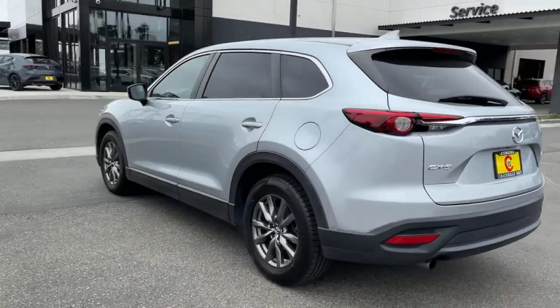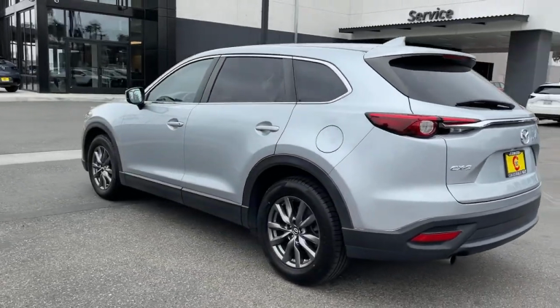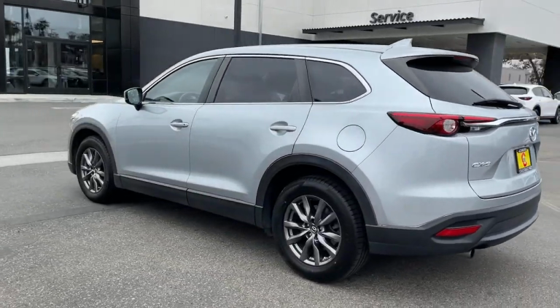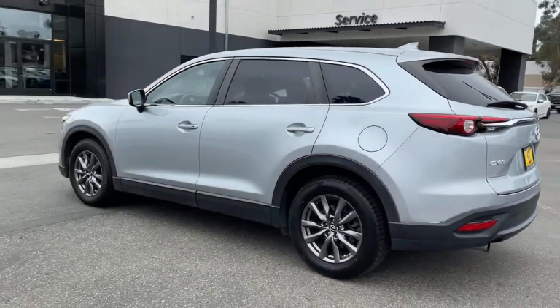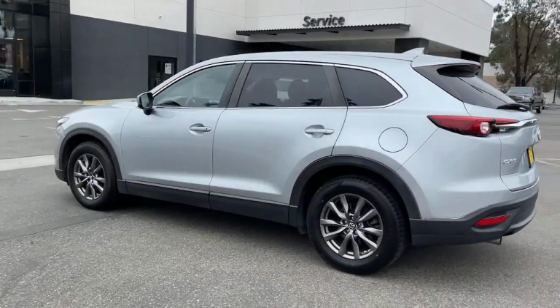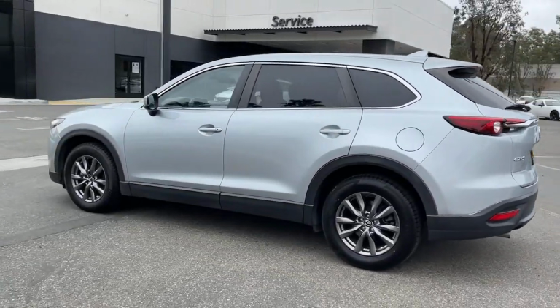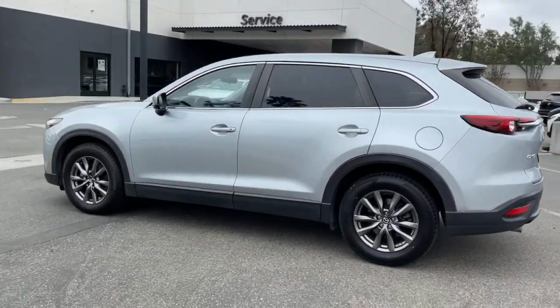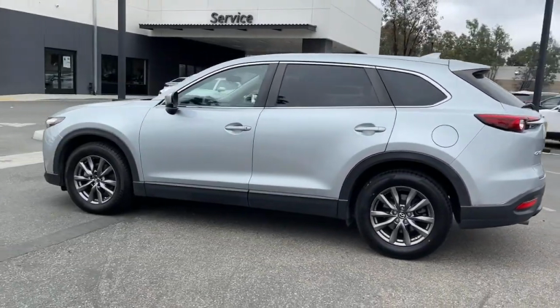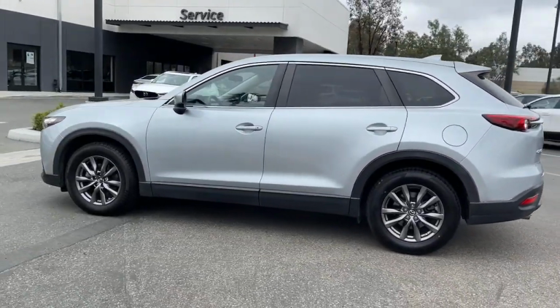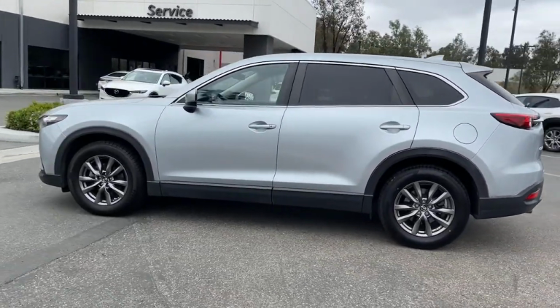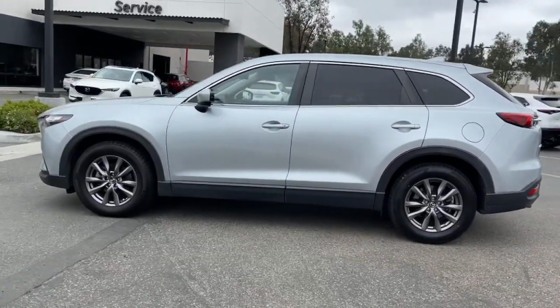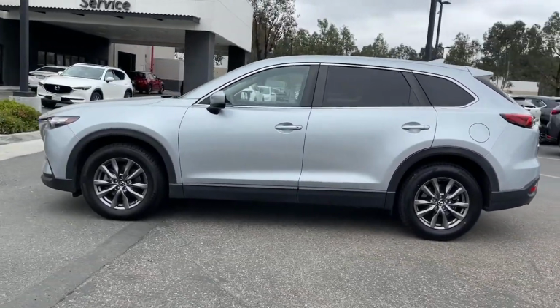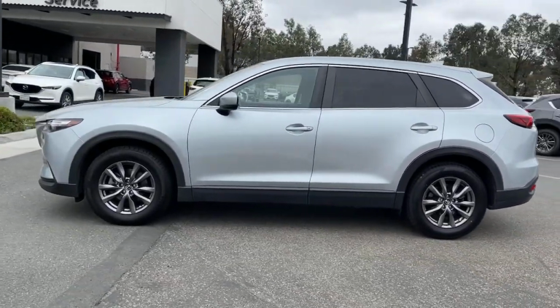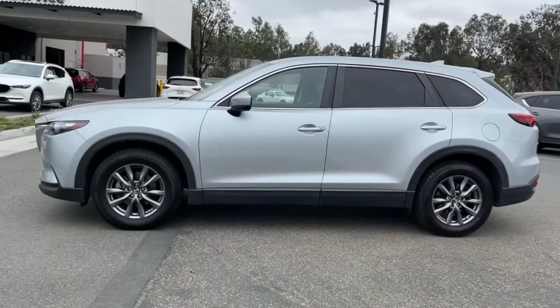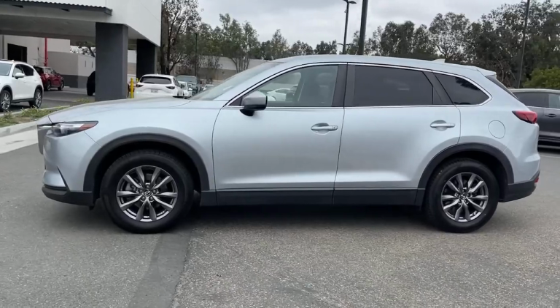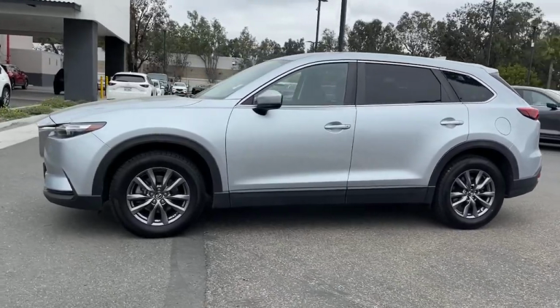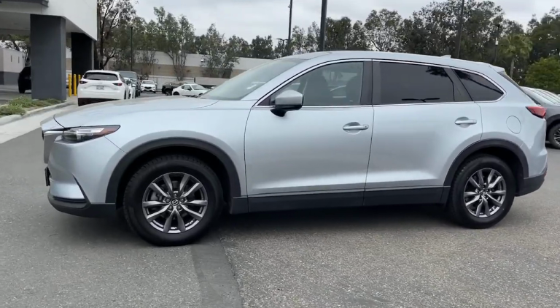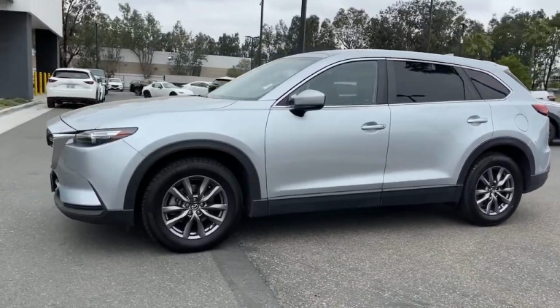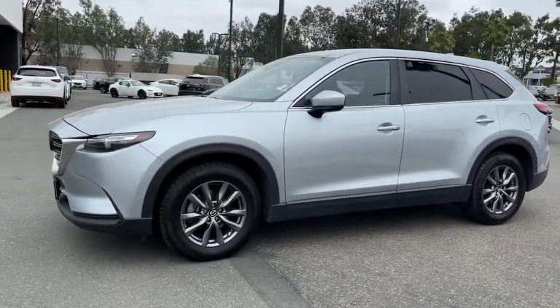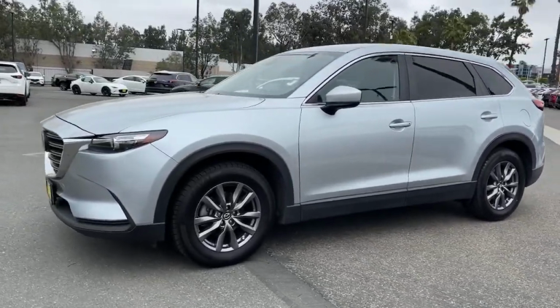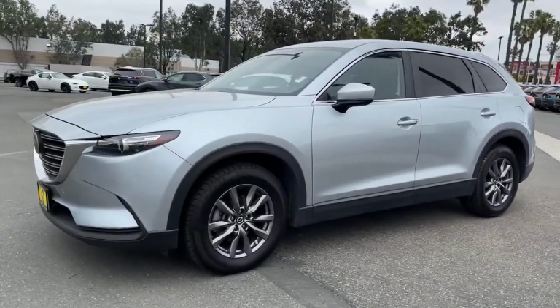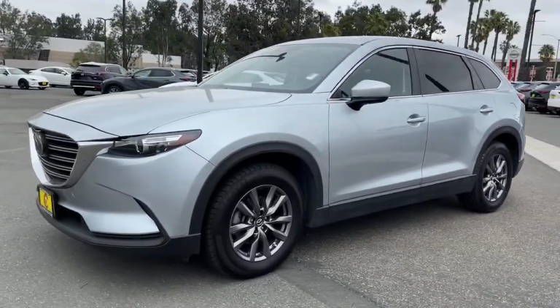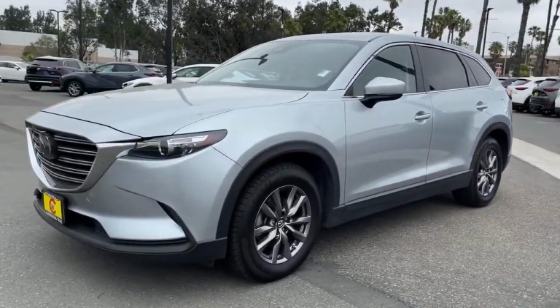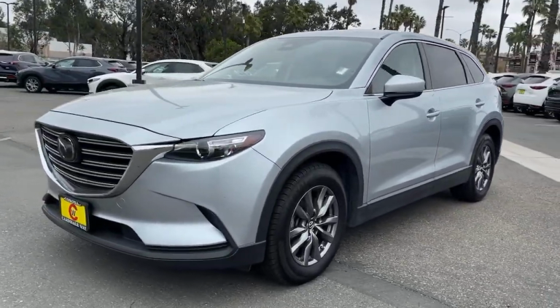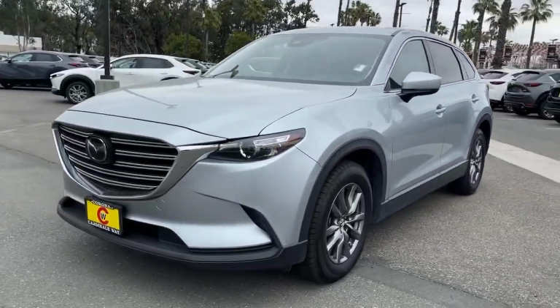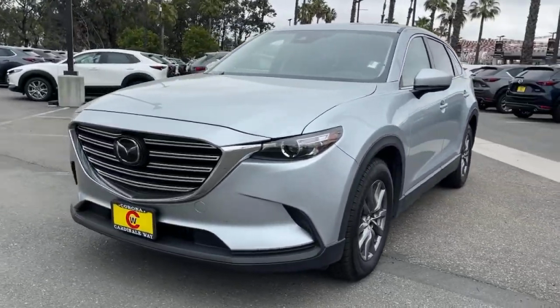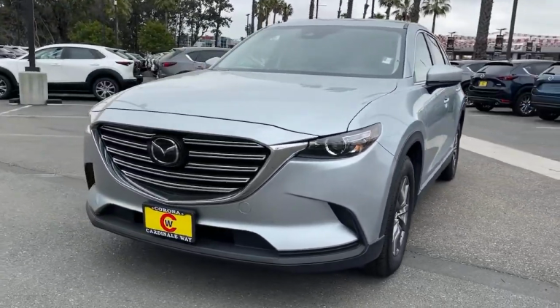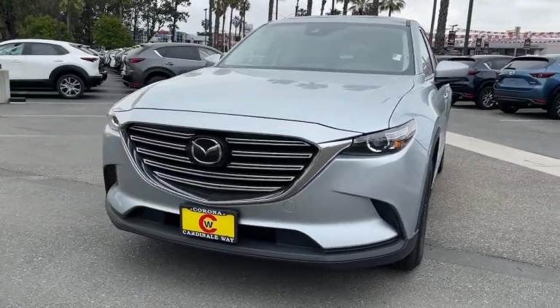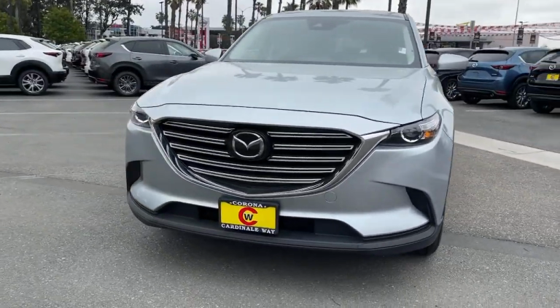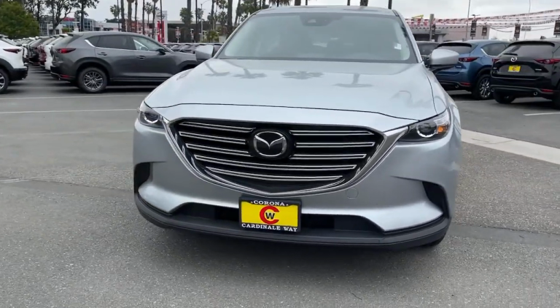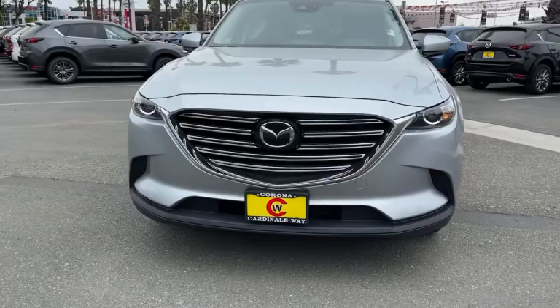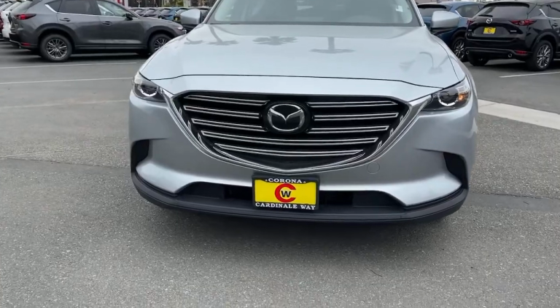This family-friendly Mazda CX-9 blends driving fun with three-row practicality. You'll love its near-luxury feel, sweeping lines, and zoom-zoom power.